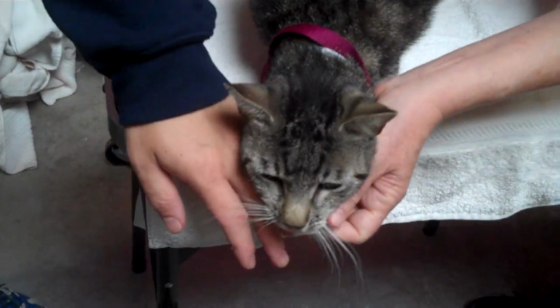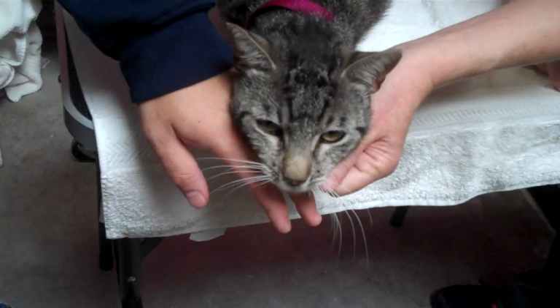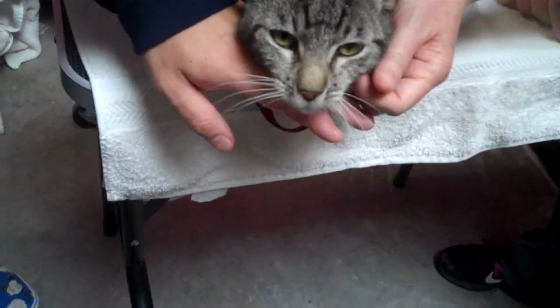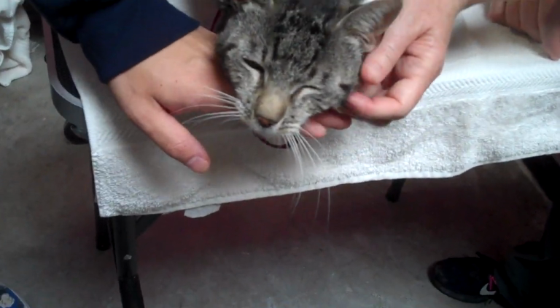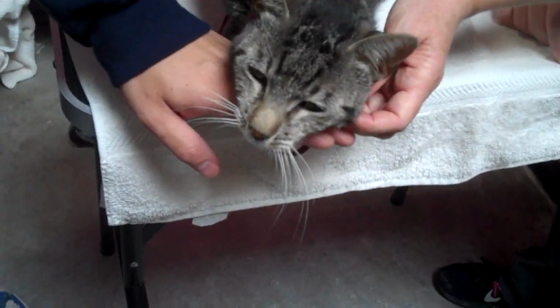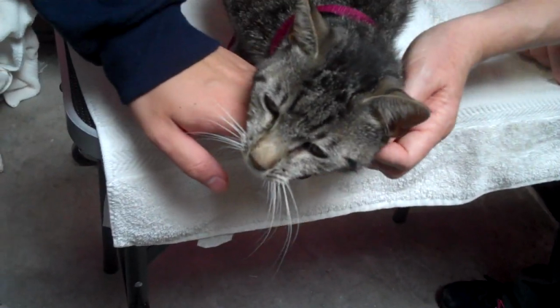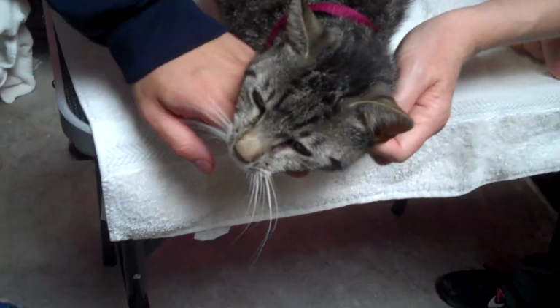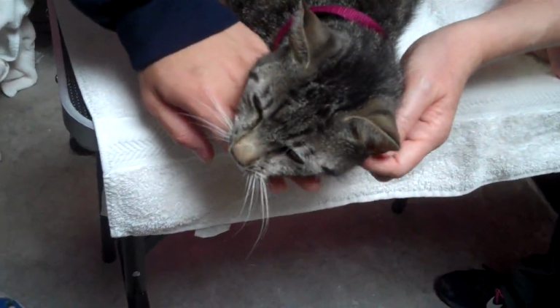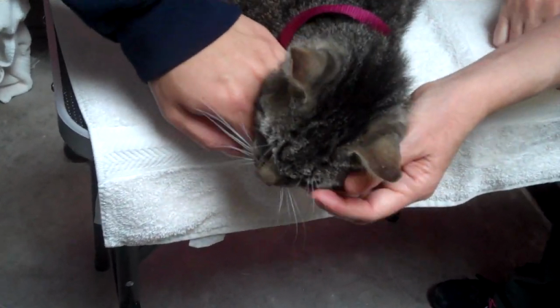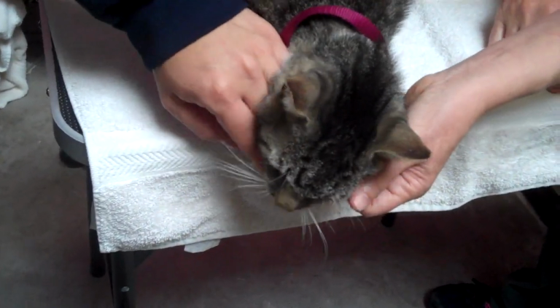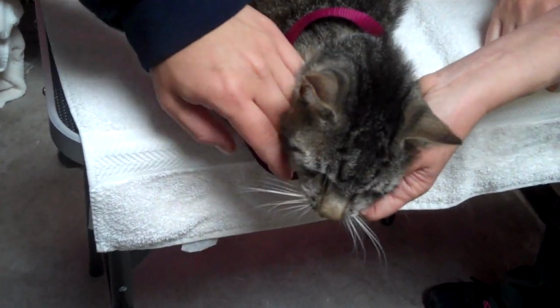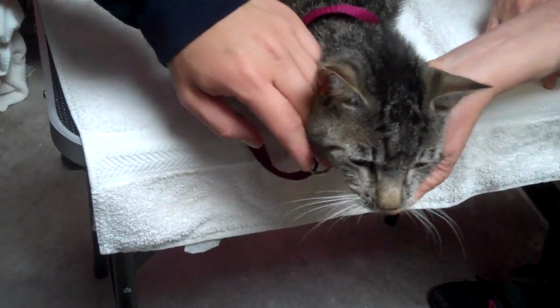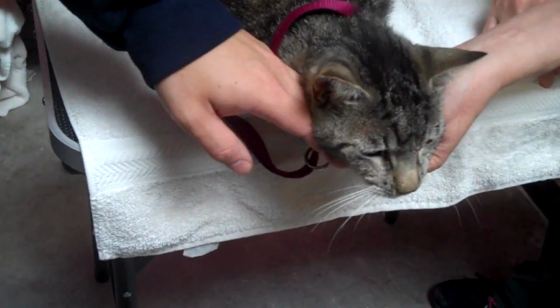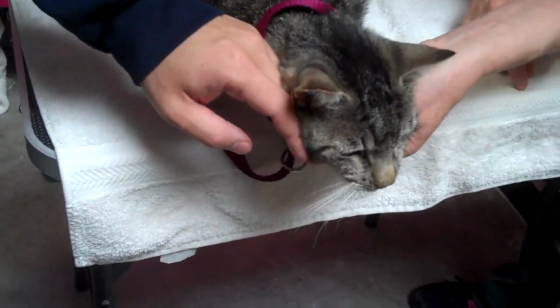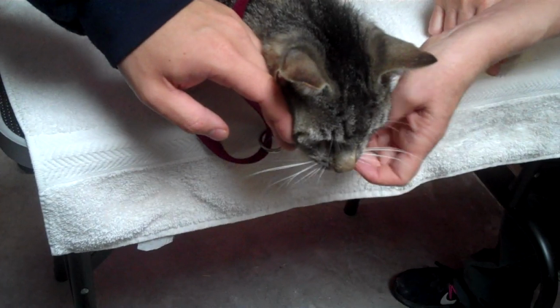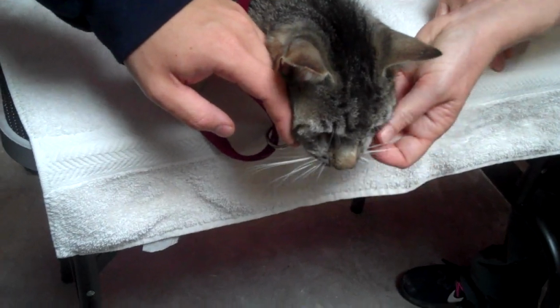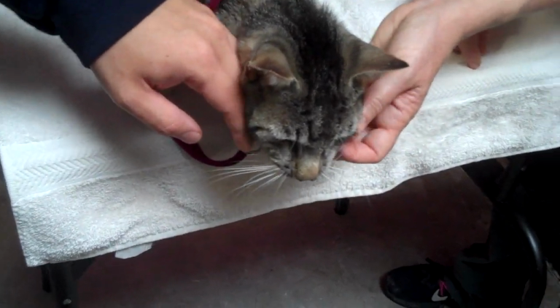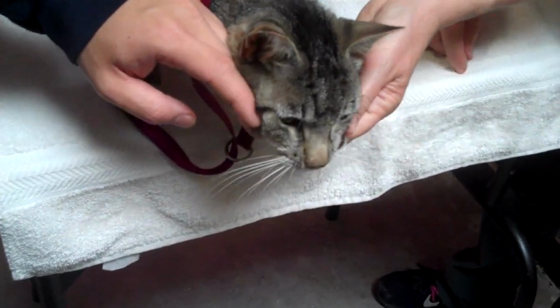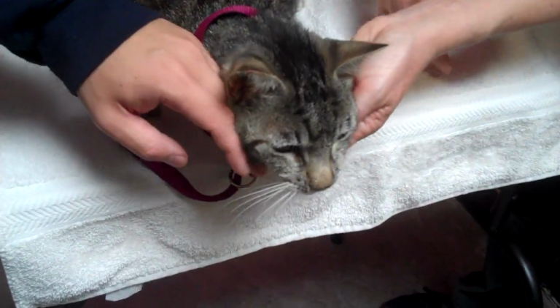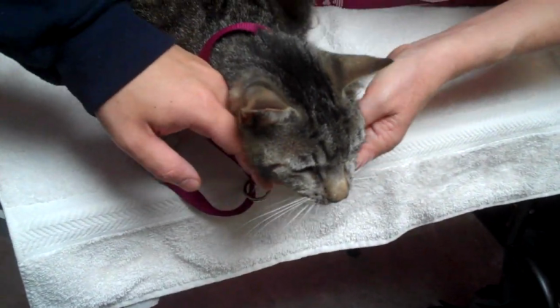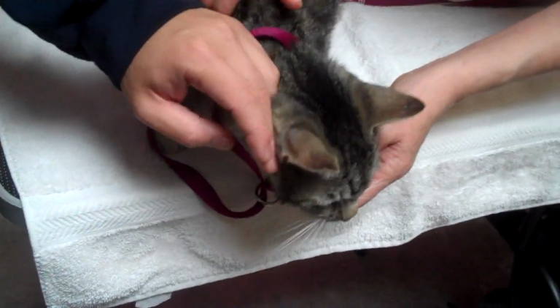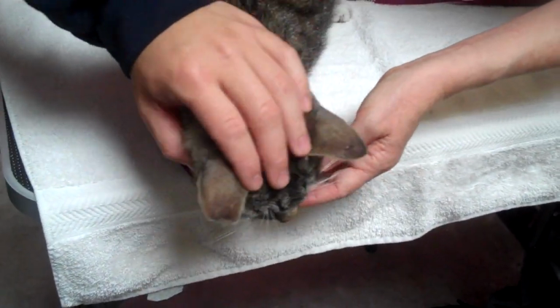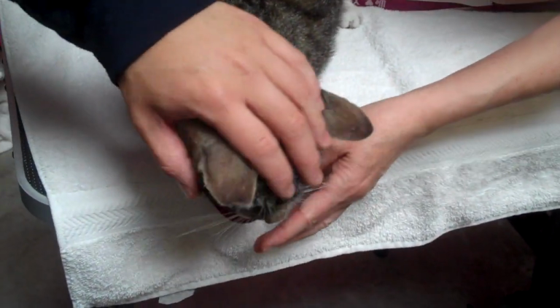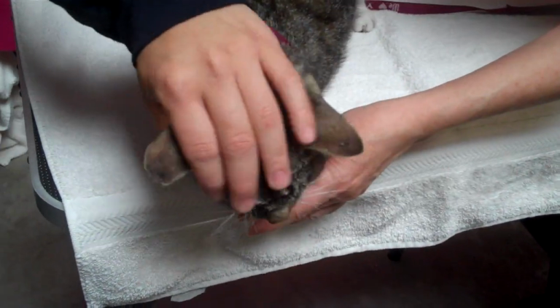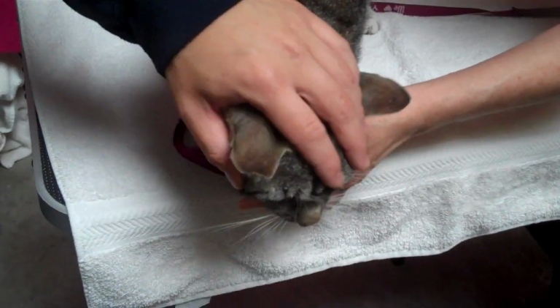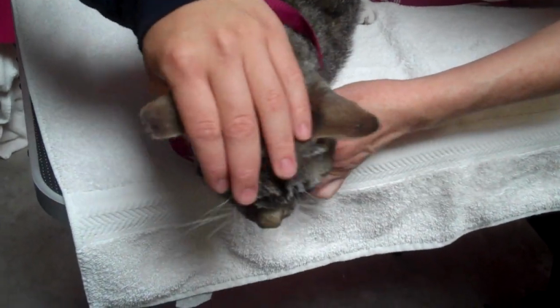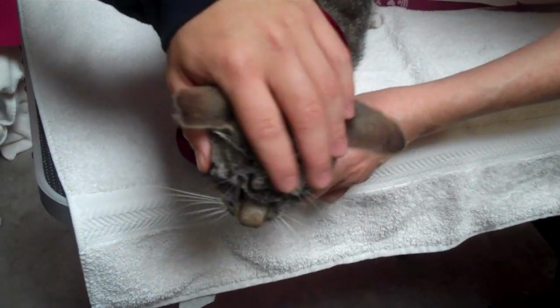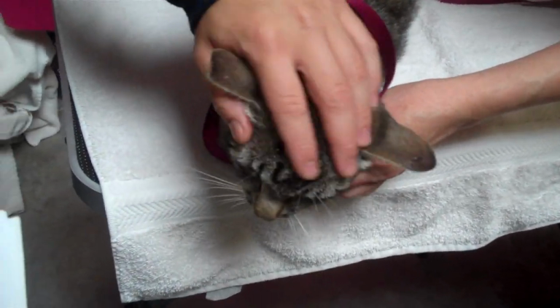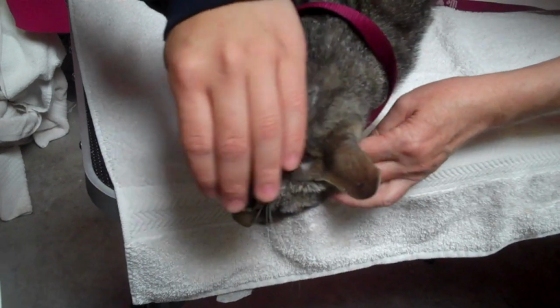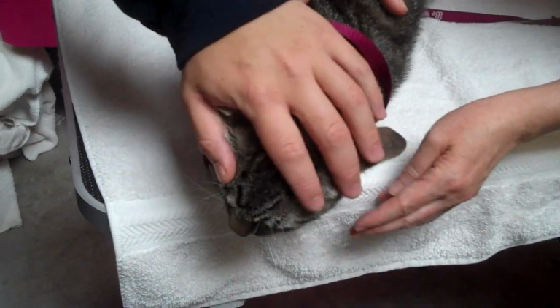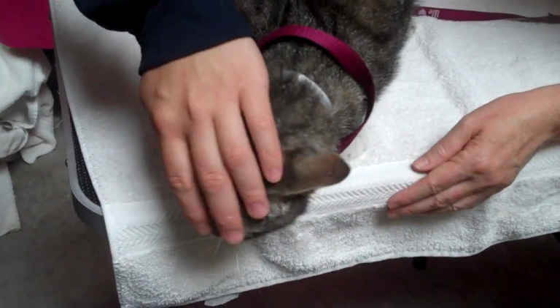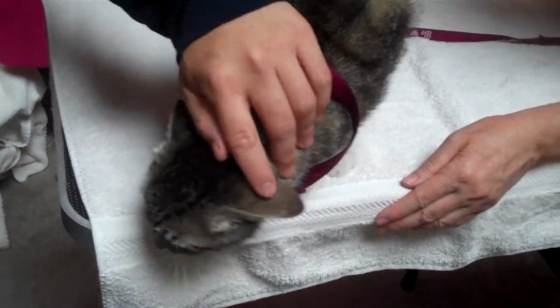He certainly is deserving of a home where he can have a nice spot of his own and have someone take care of him and really love him for the rest of his life. He's got a lot of years.